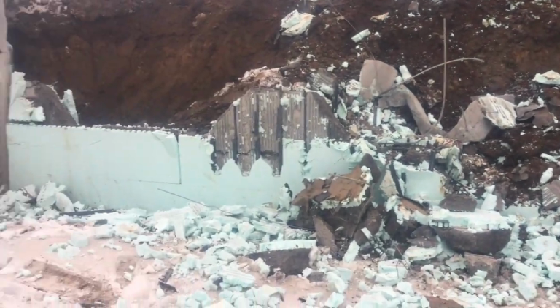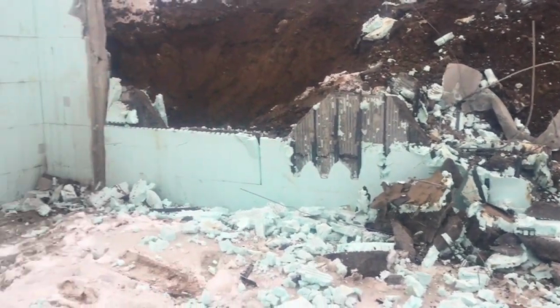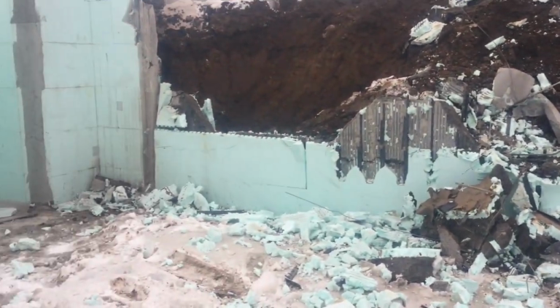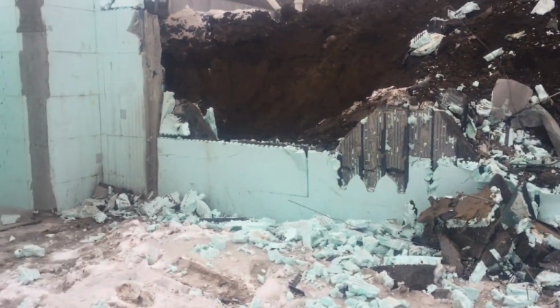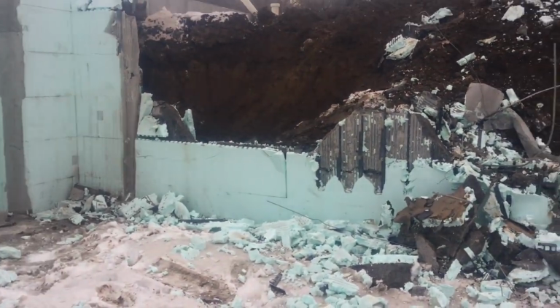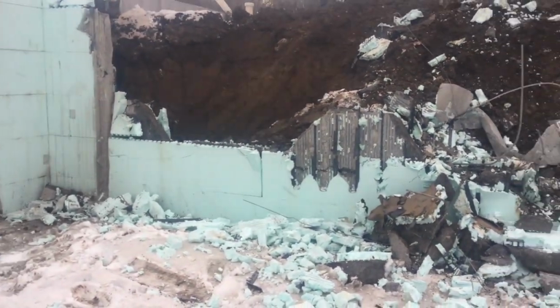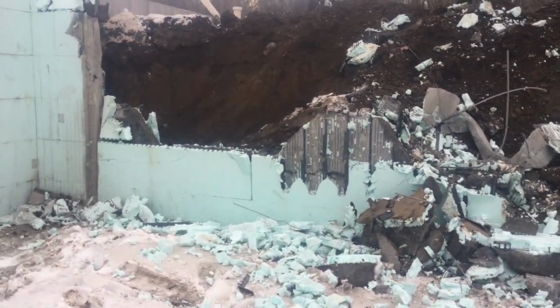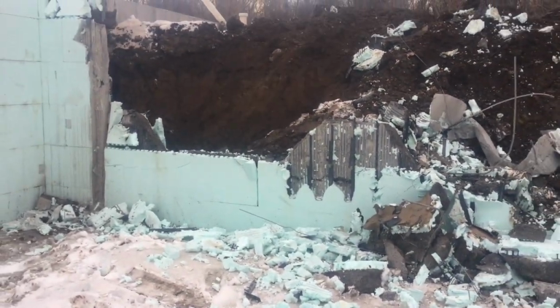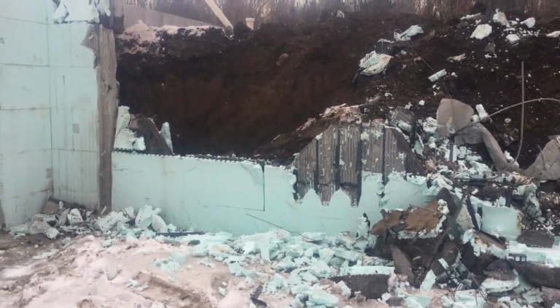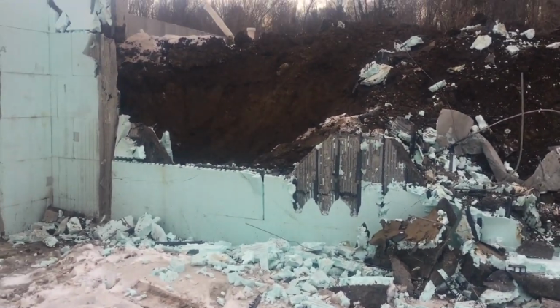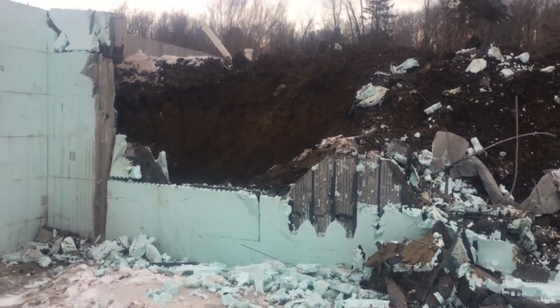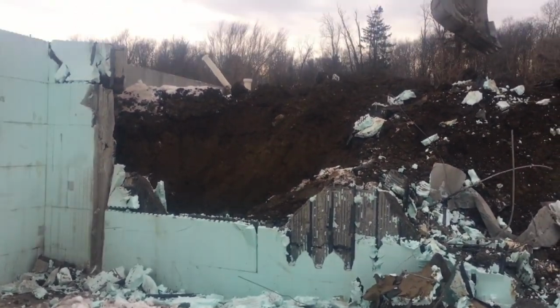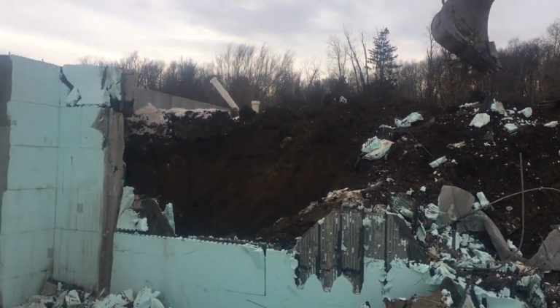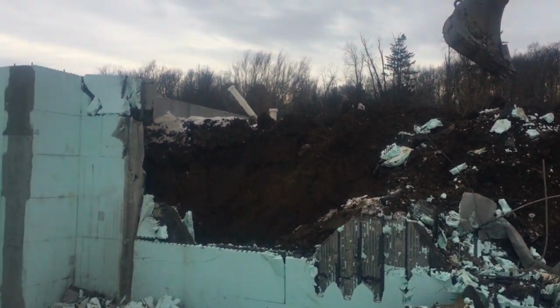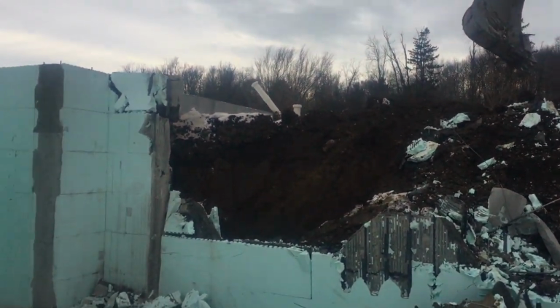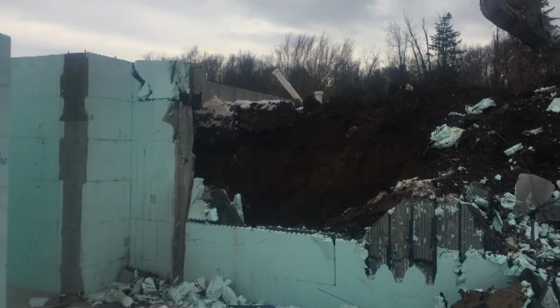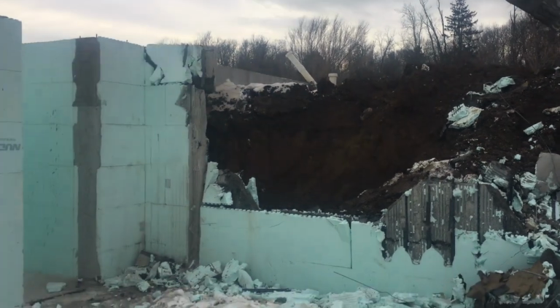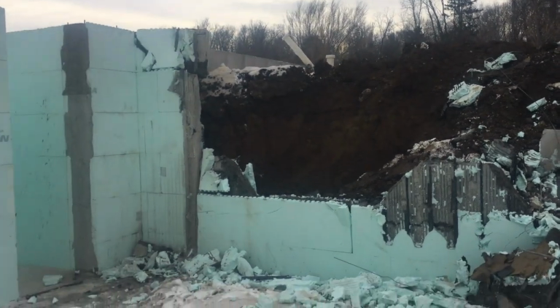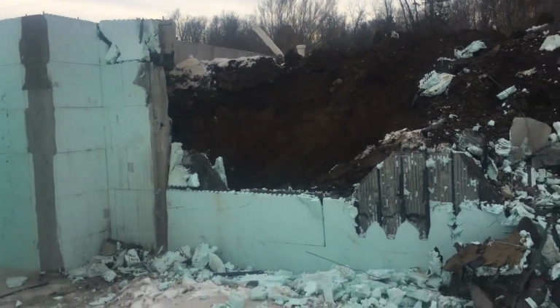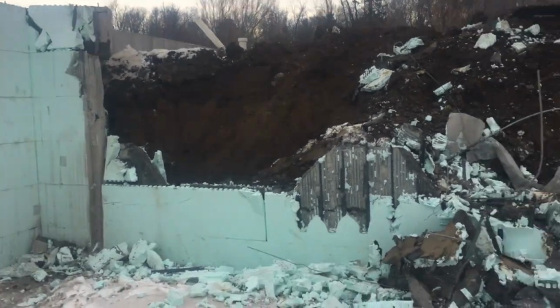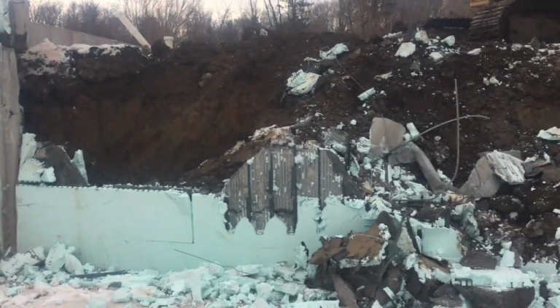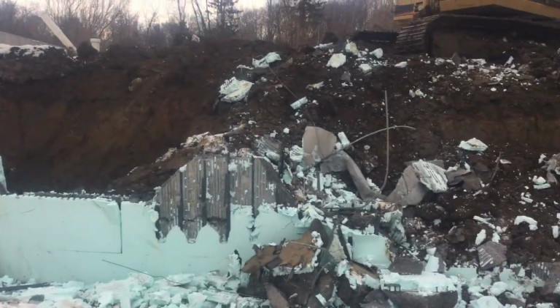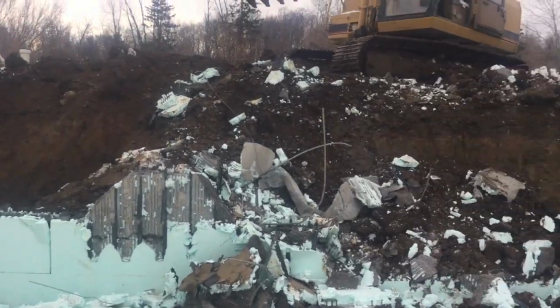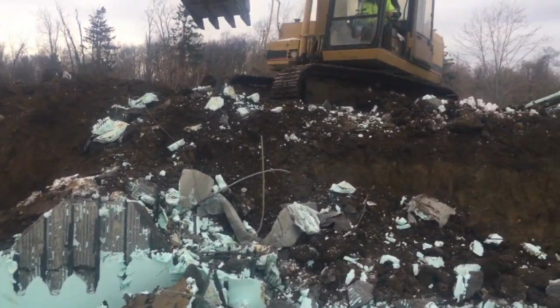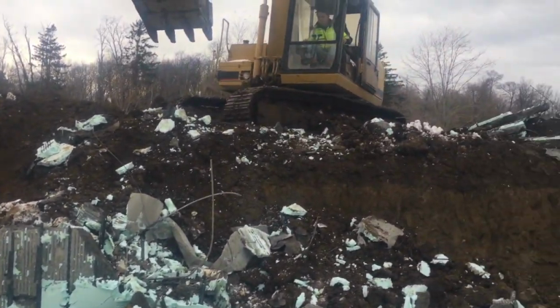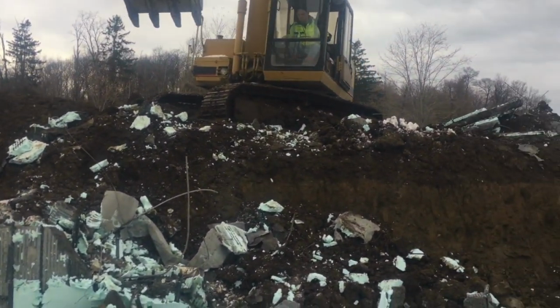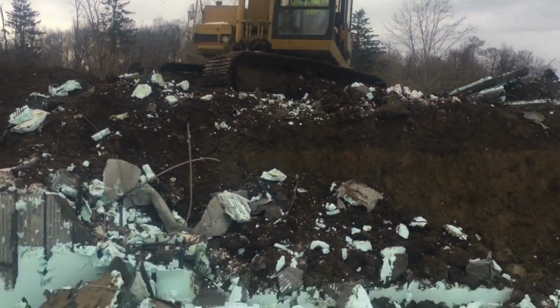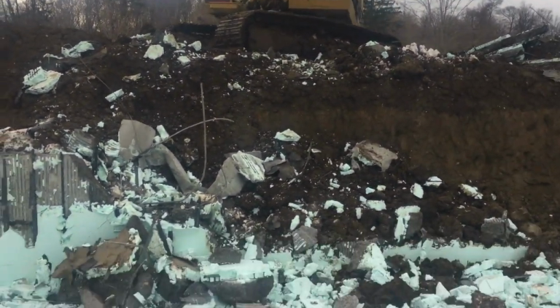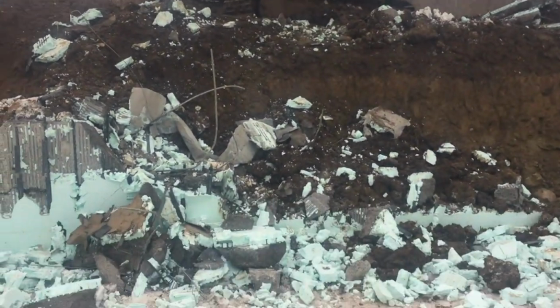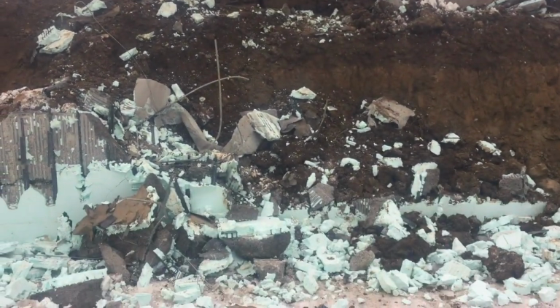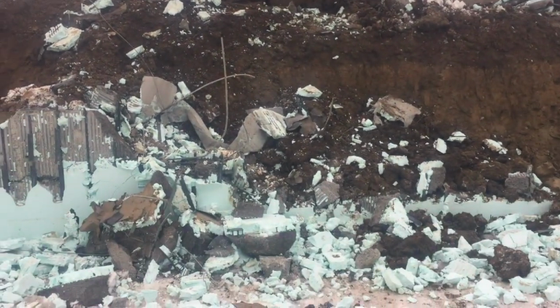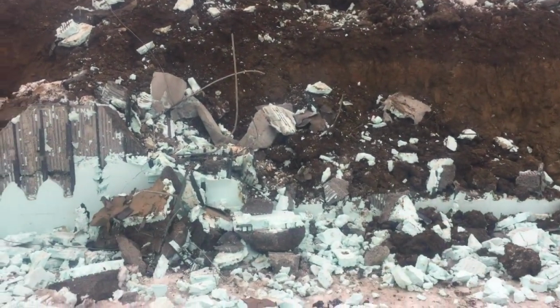It's coming apart slowly but surely, cutting it out in sections with the demo saw. Not fun.